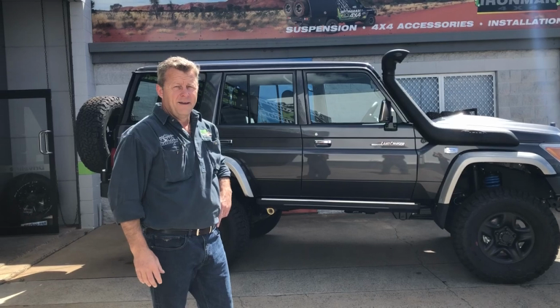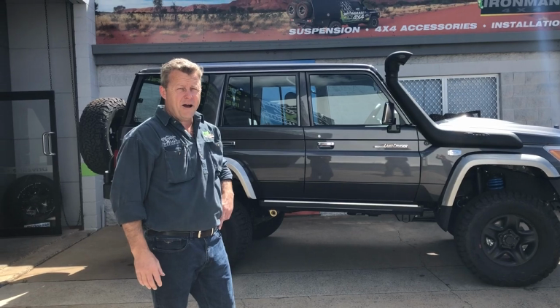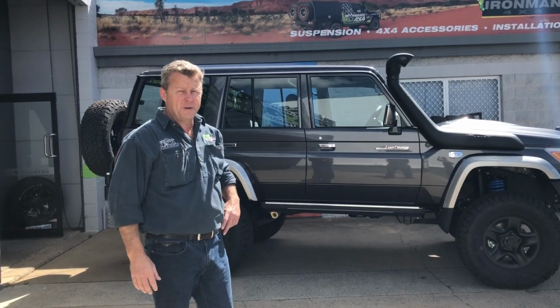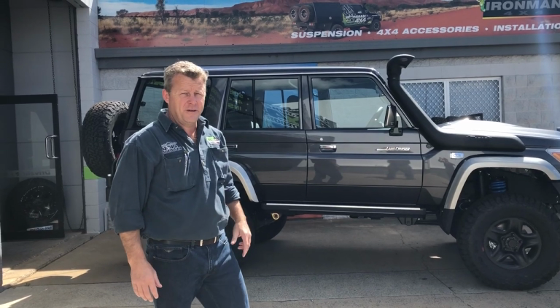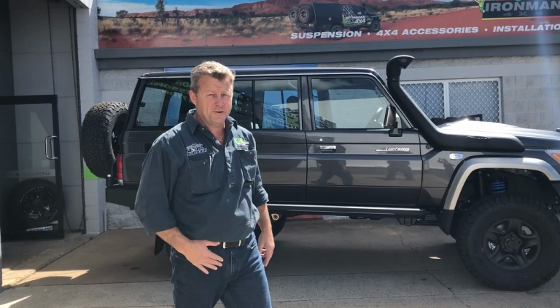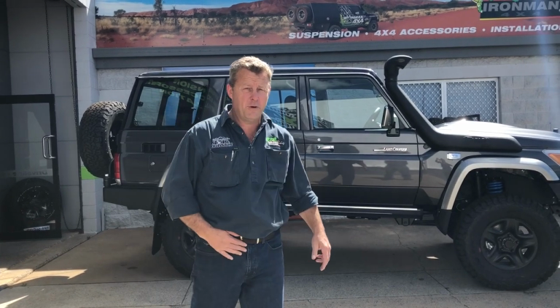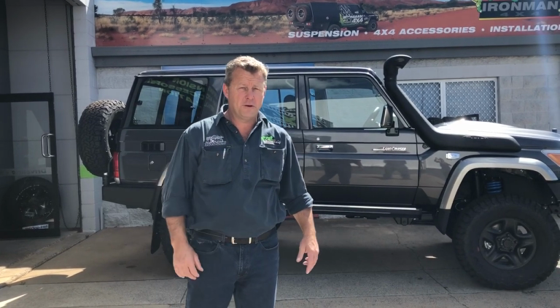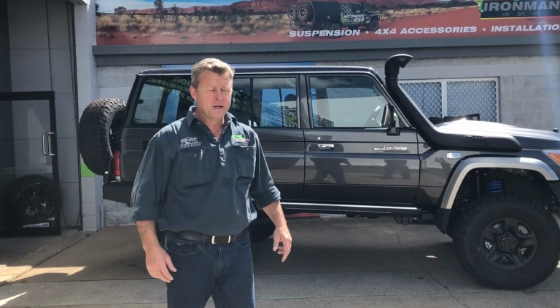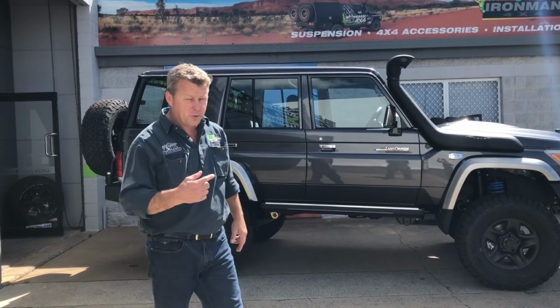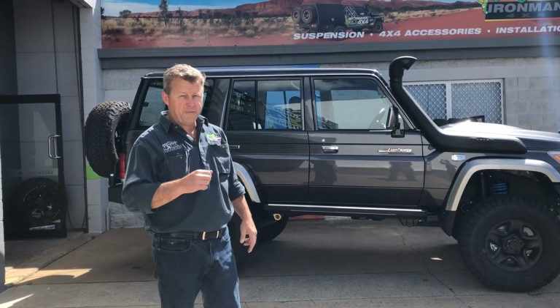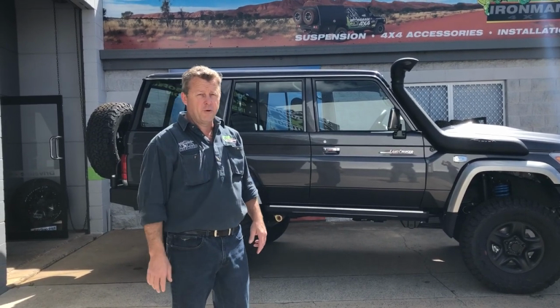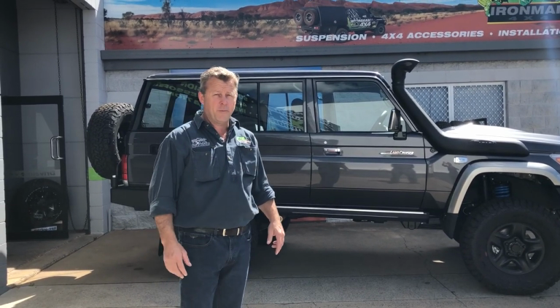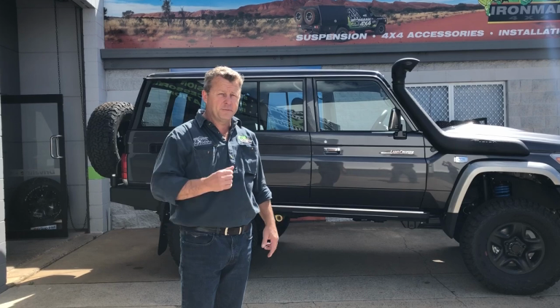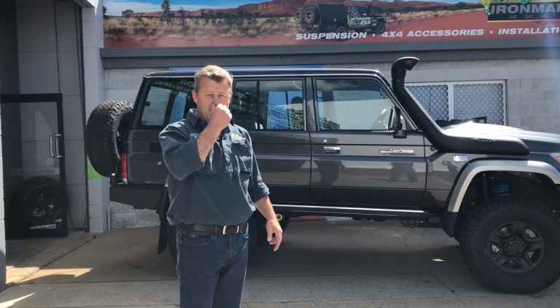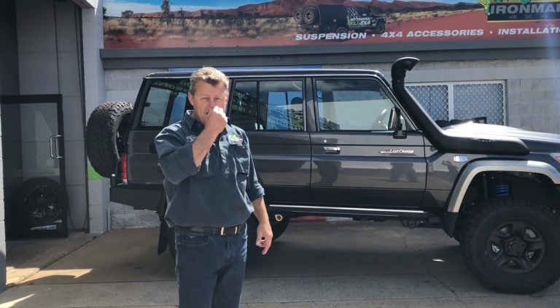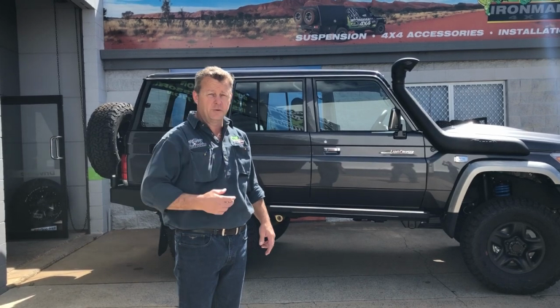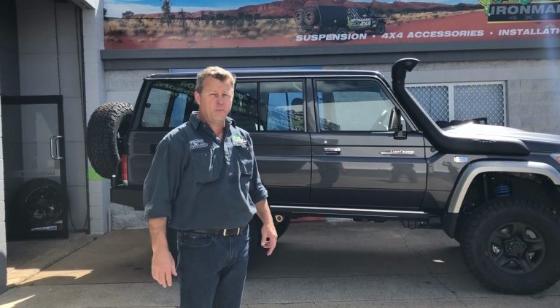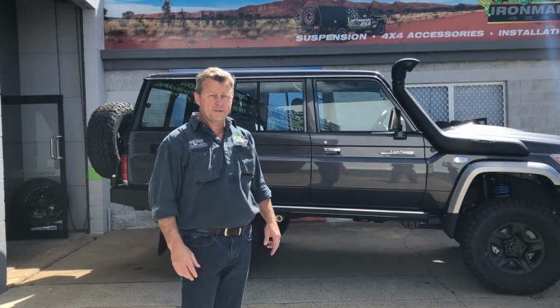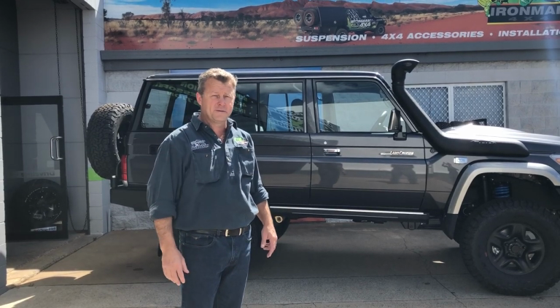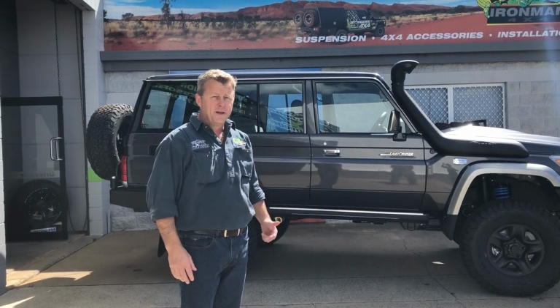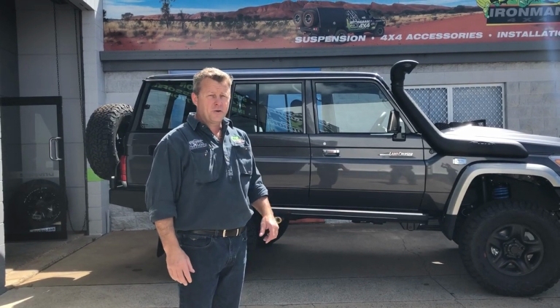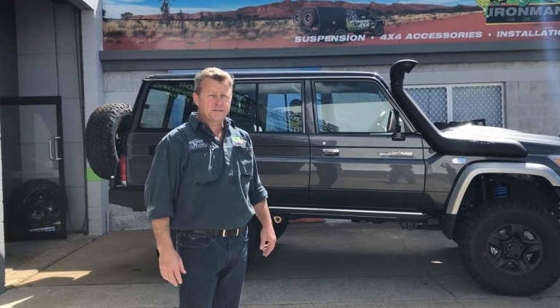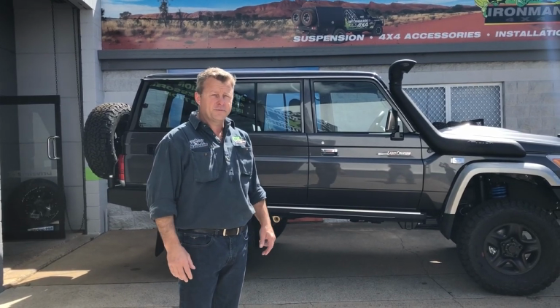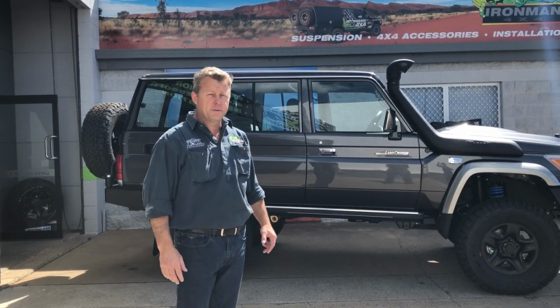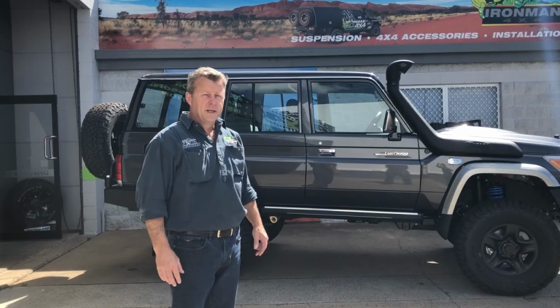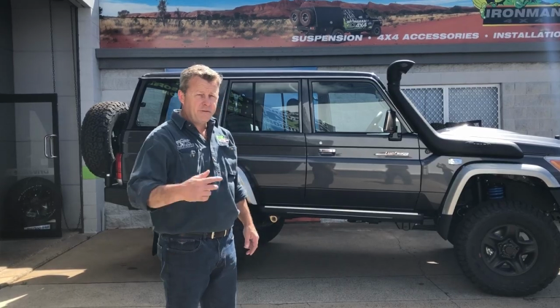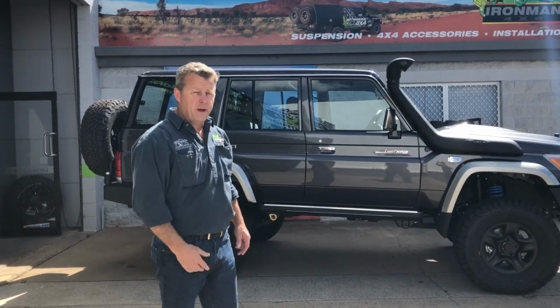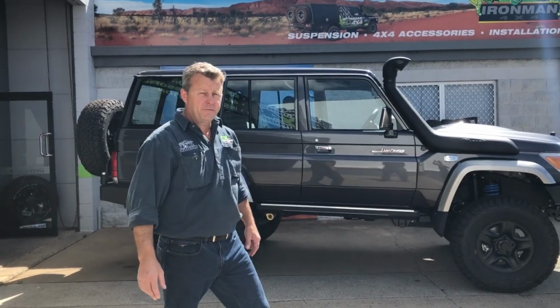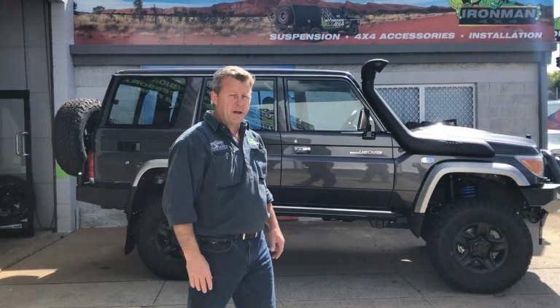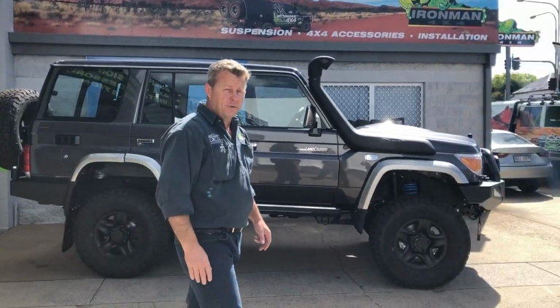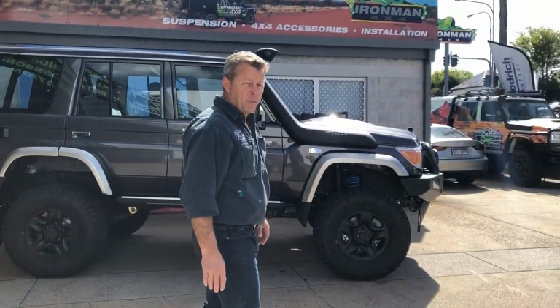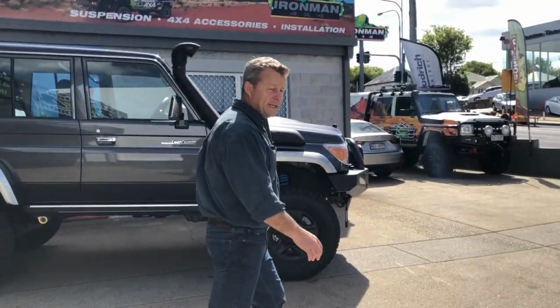How are you going guys, McTie here from McTie 4WD and Outdoor. Just wanted to take you for a quick walk around a project we just finished — Mark's 4WD Portal Axle System on a good customer of ours from Brisbane. If you follow me, we'll just give you a quick run through on what's taking place here.